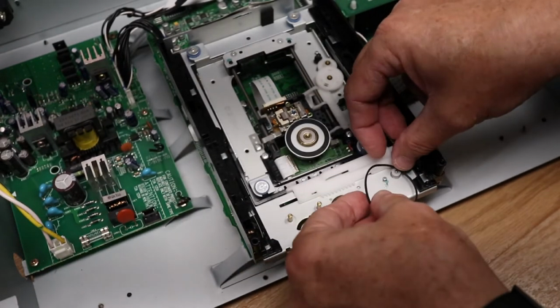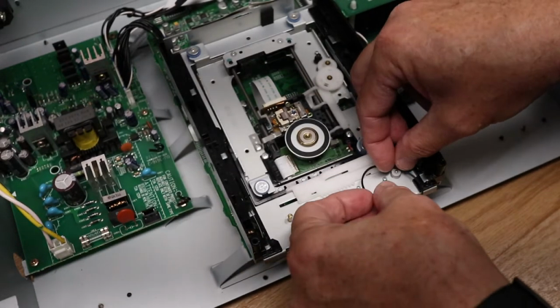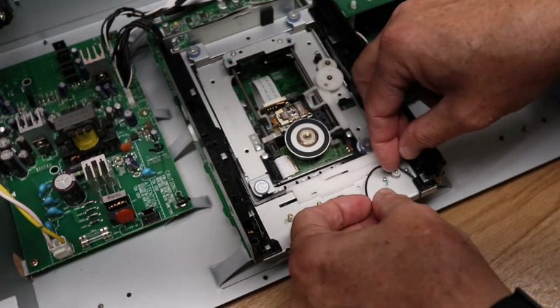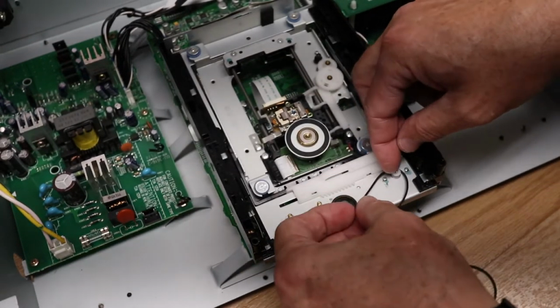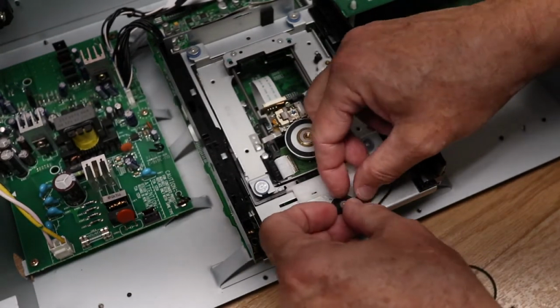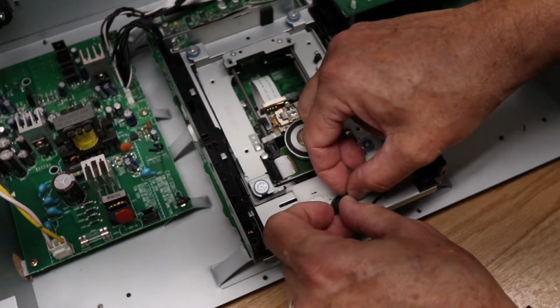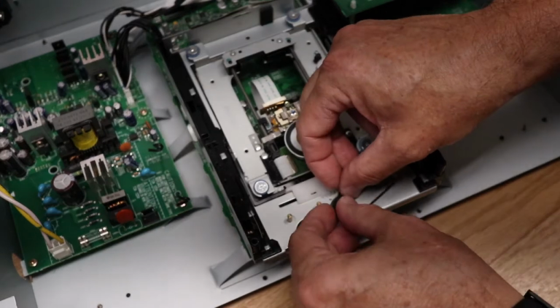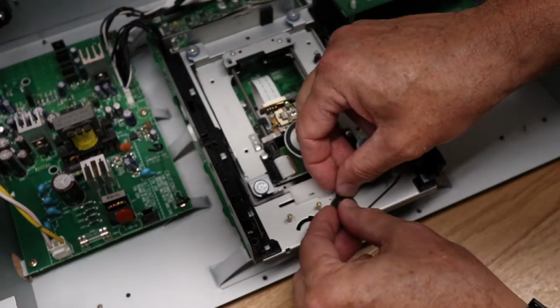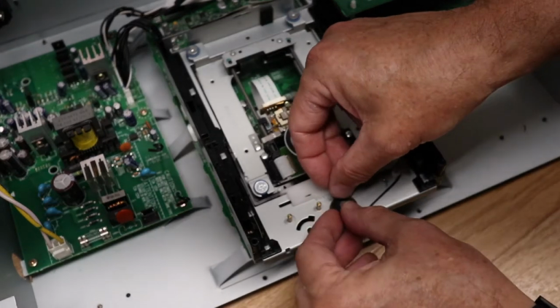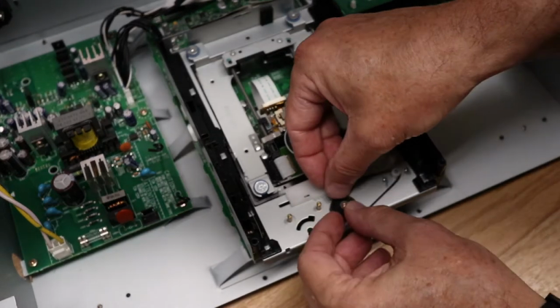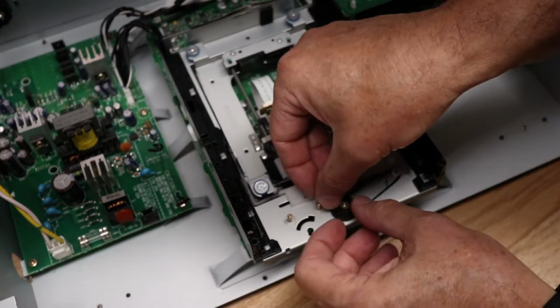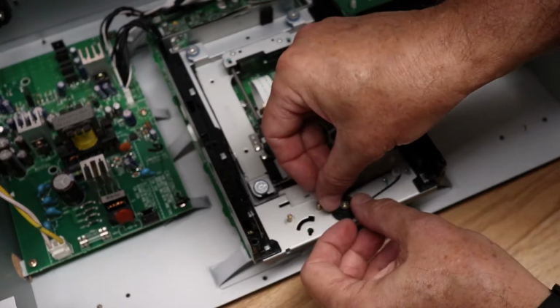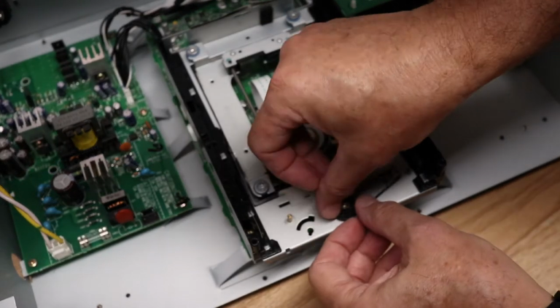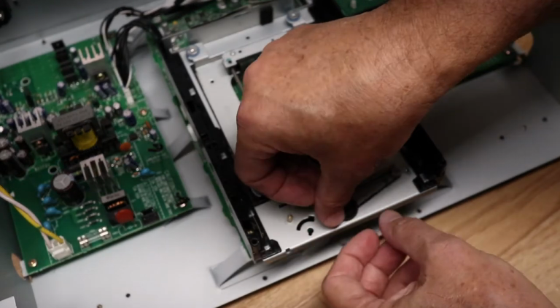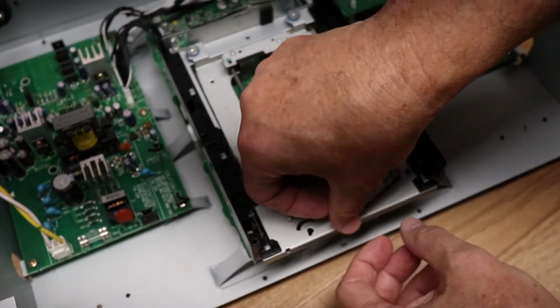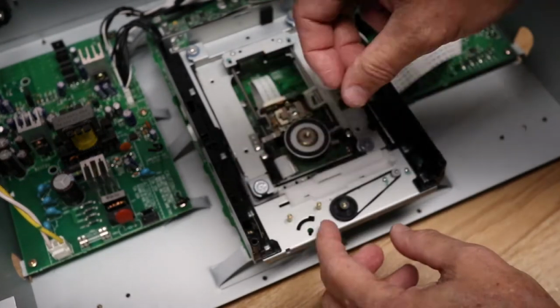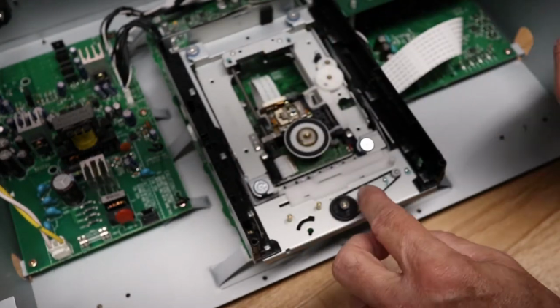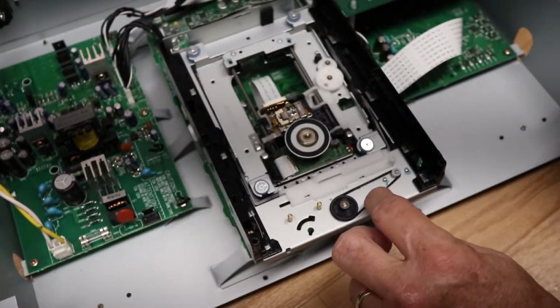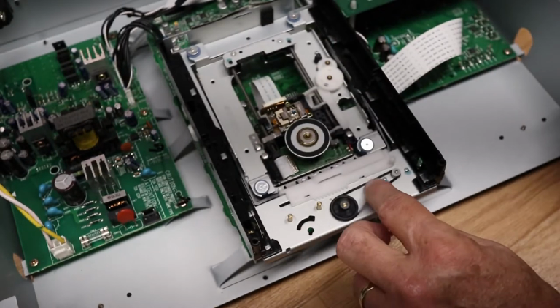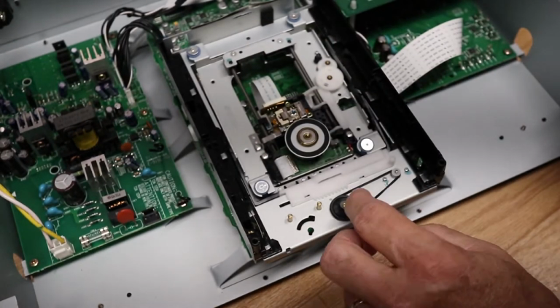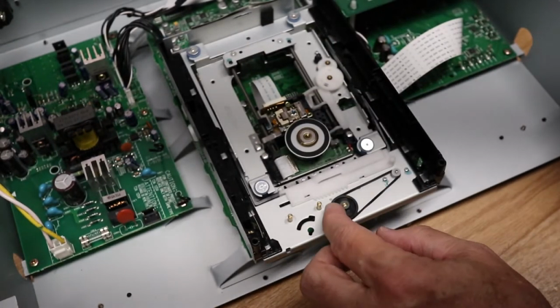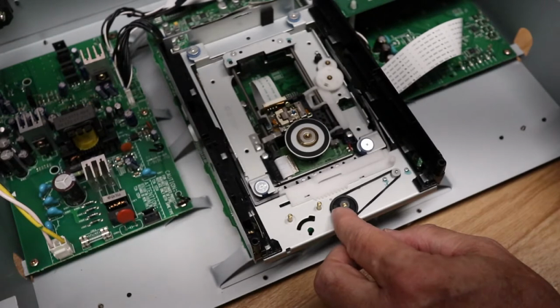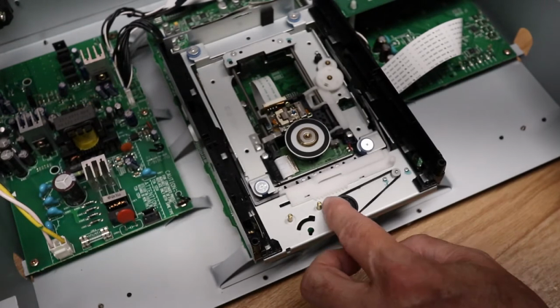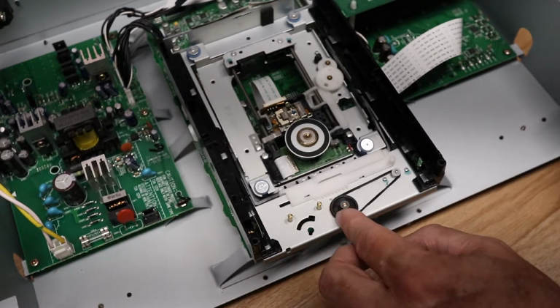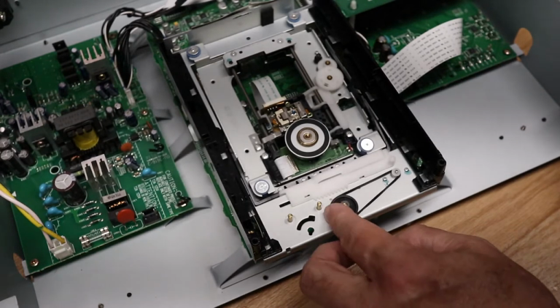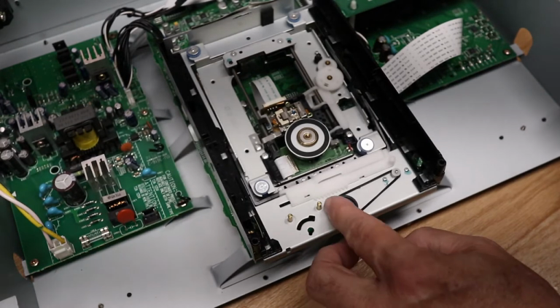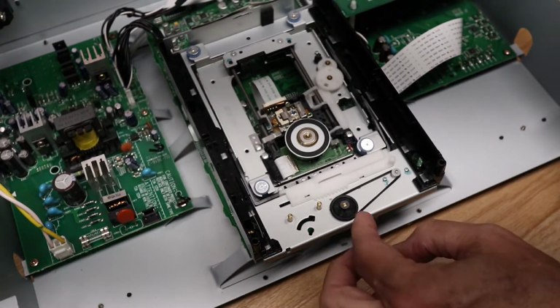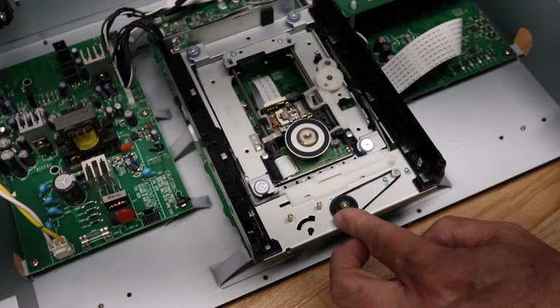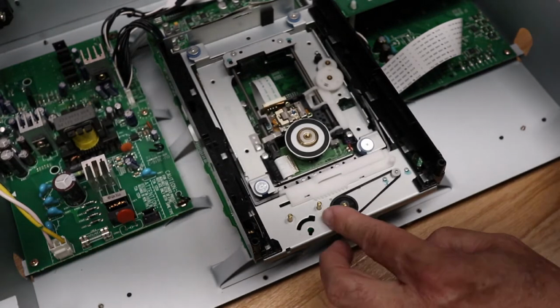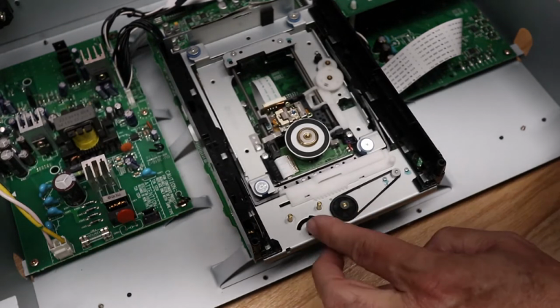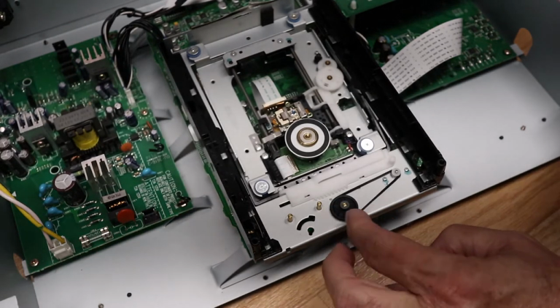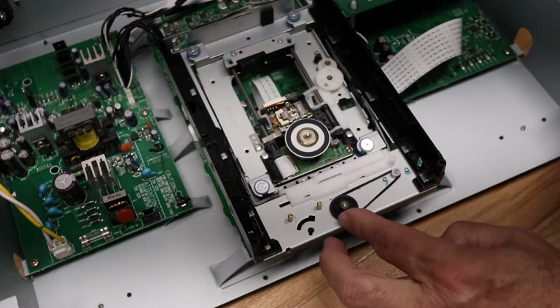We get these off of eBay — you get a big bag of them for five bucks or something. Get the wheels into place and it looks like it's working halfway decent.